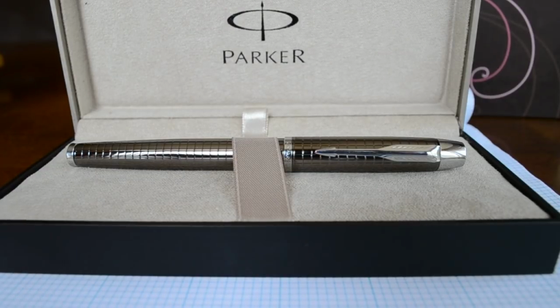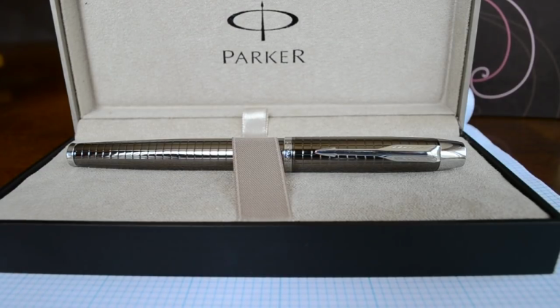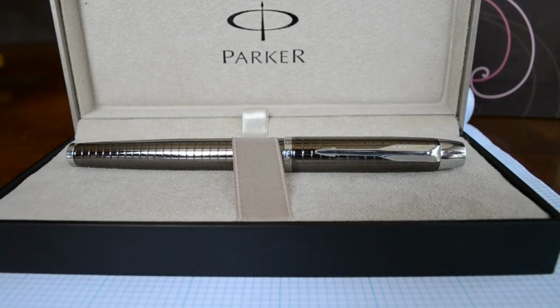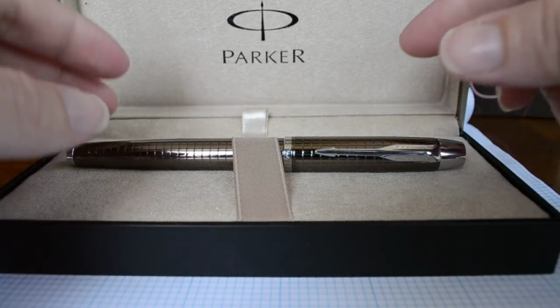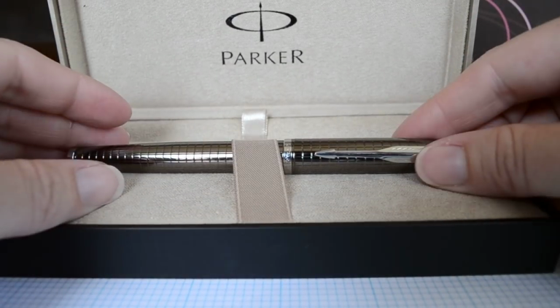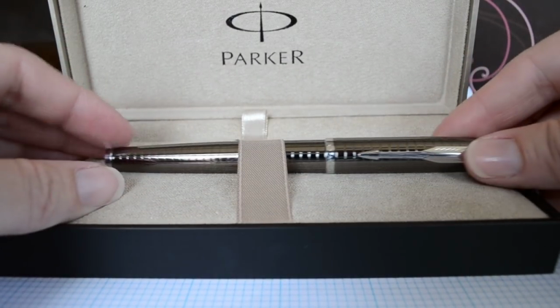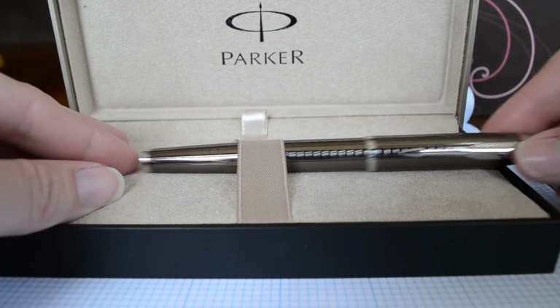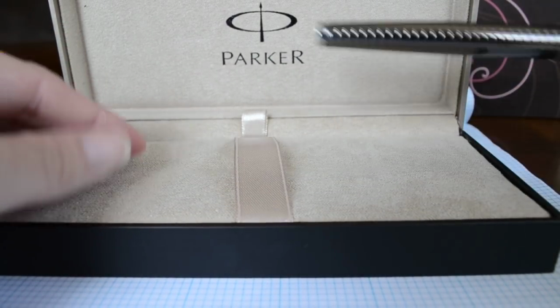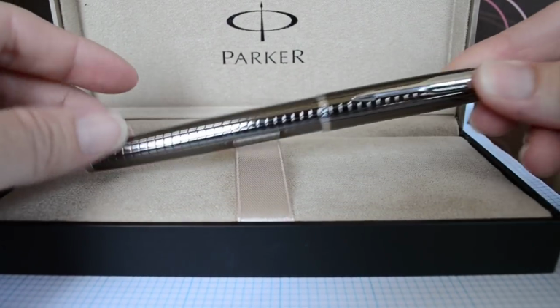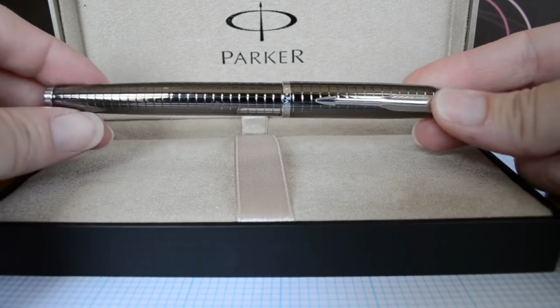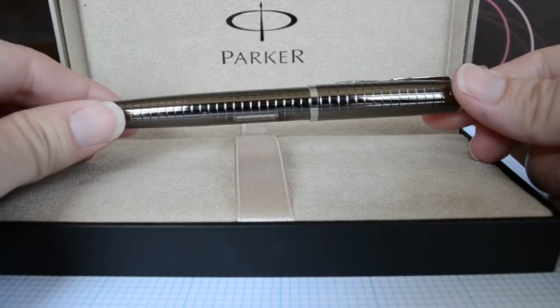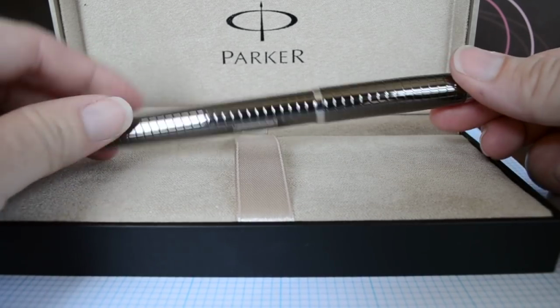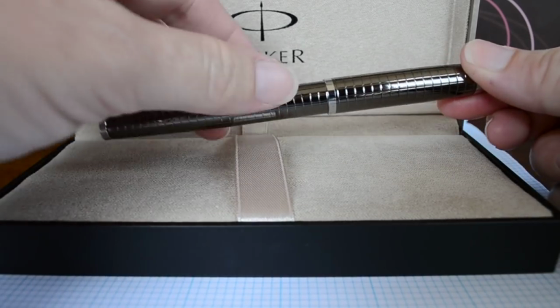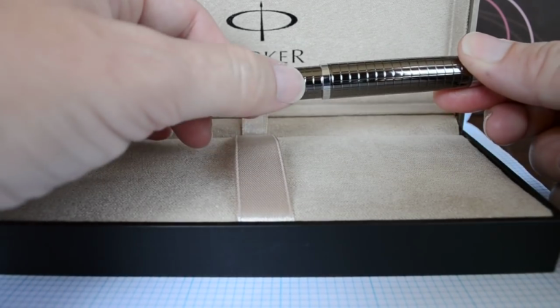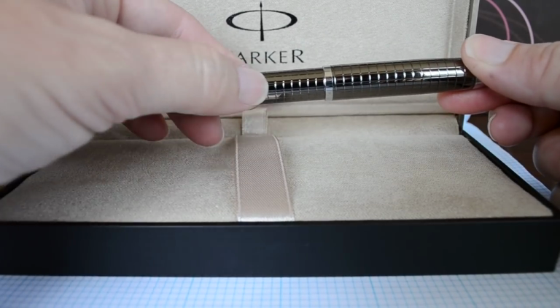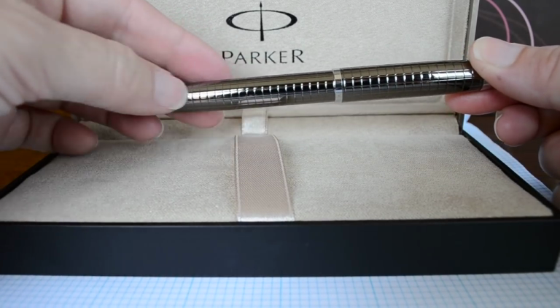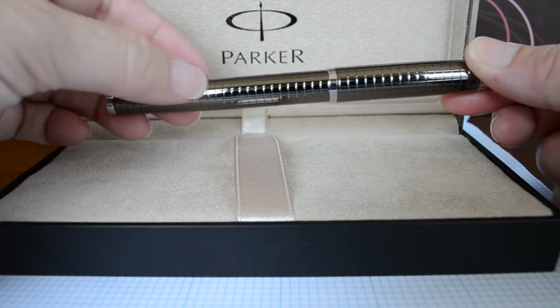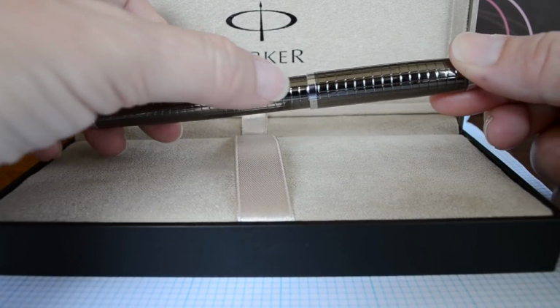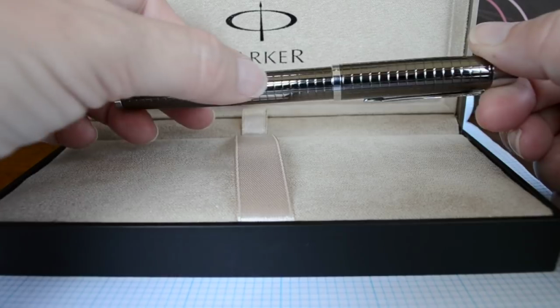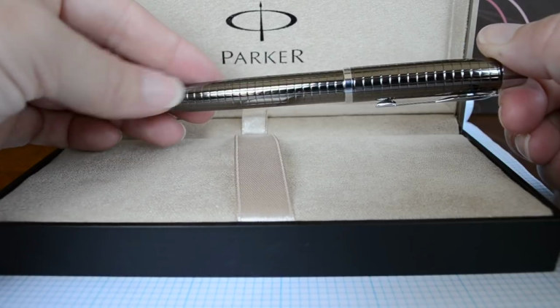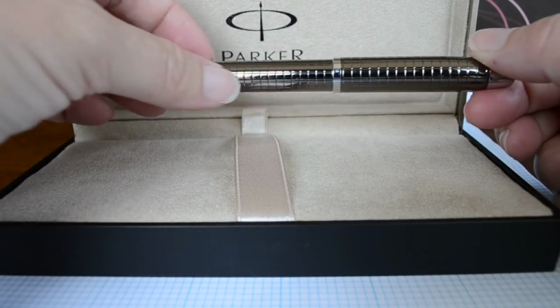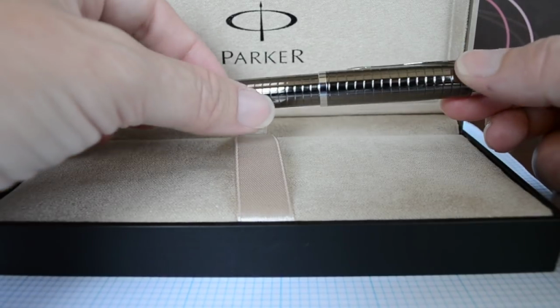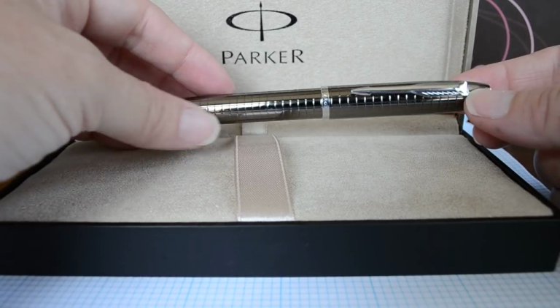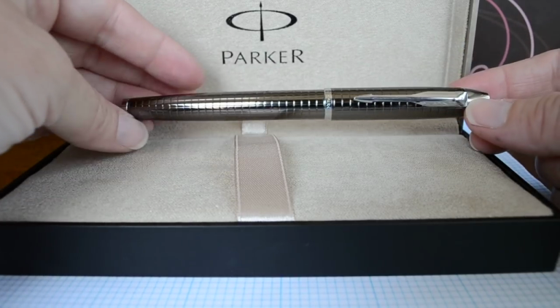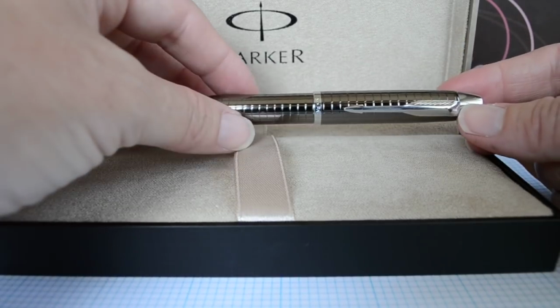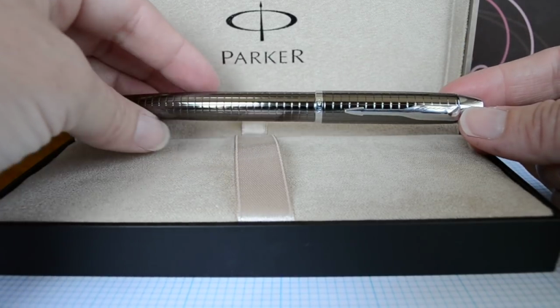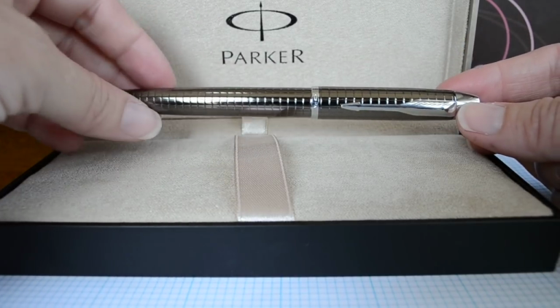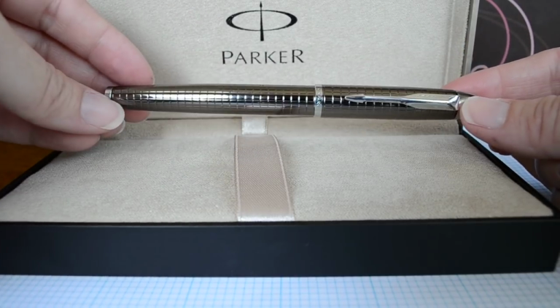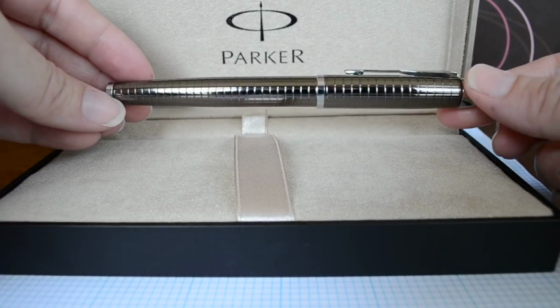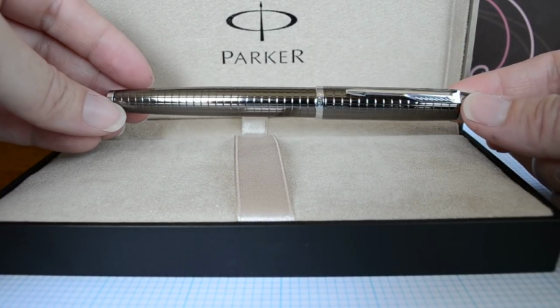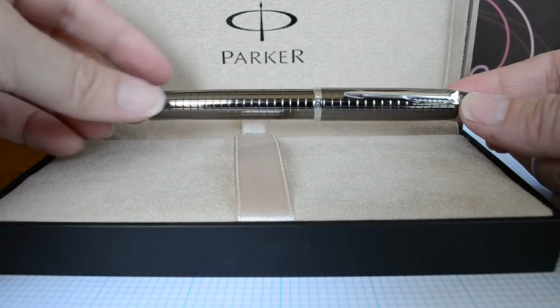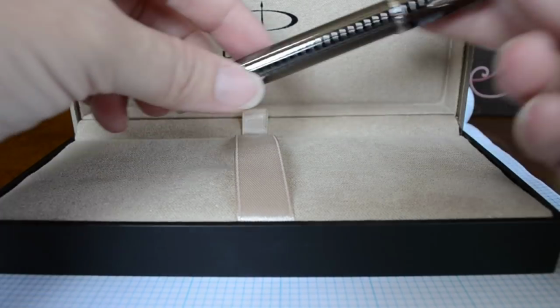This is the Parker IM fountain pen in a deep gunmetal chiseled finish. You can see the finish here — I can run my nail along it and it's actually engraved with that finish. It's a very shiny finish, a gray color. I really like it.